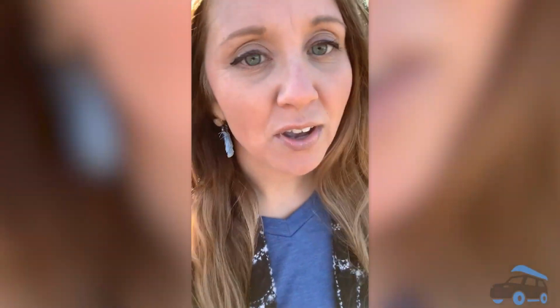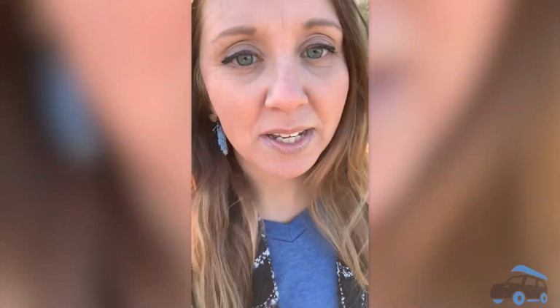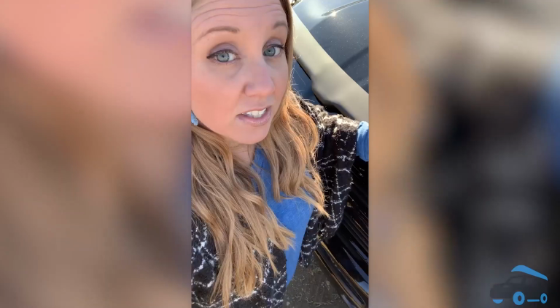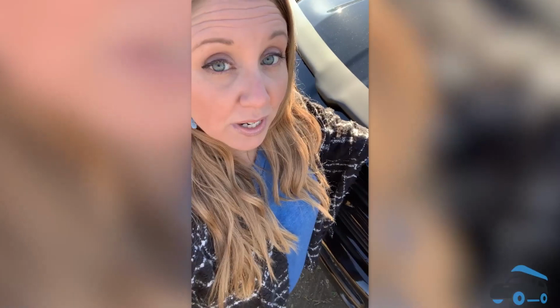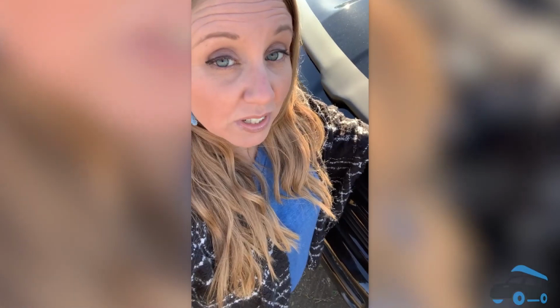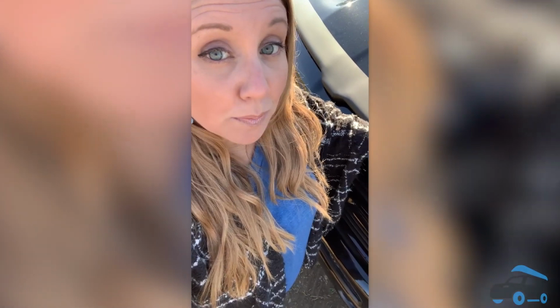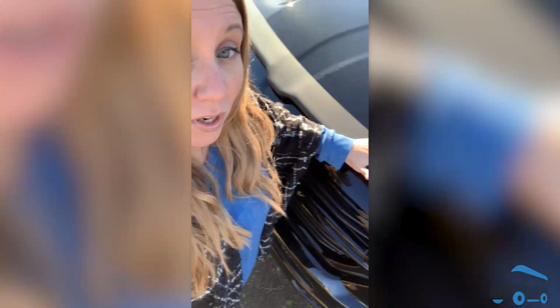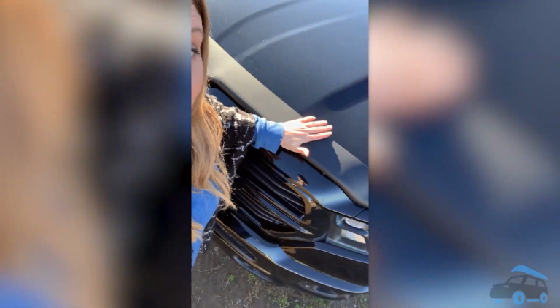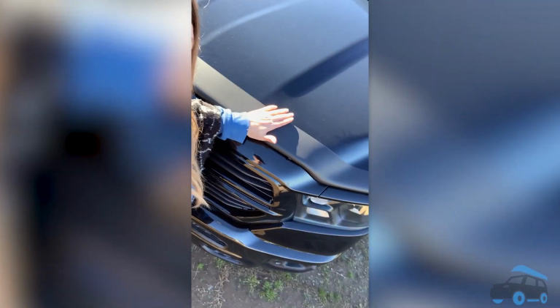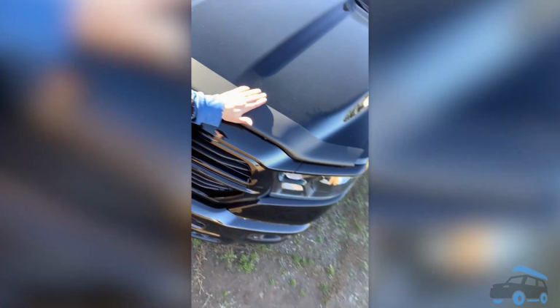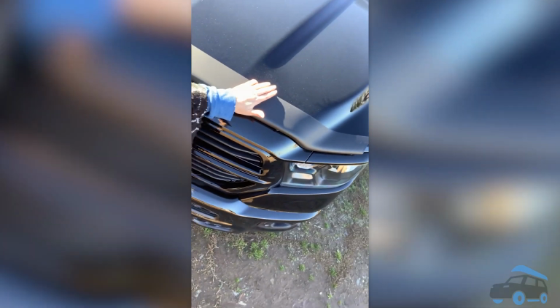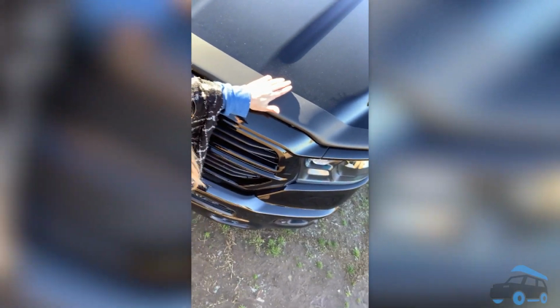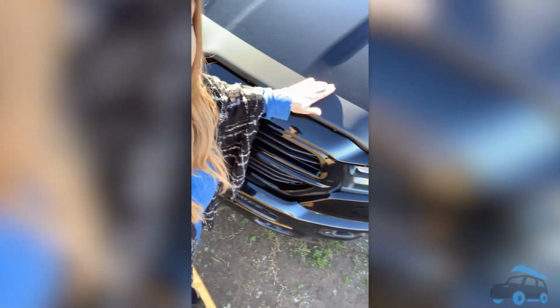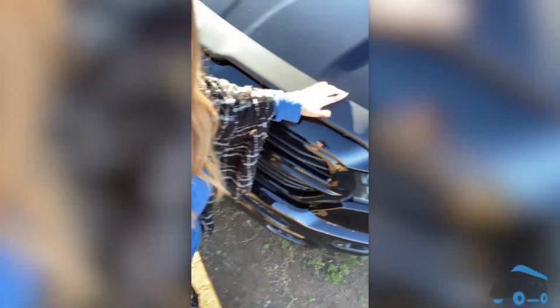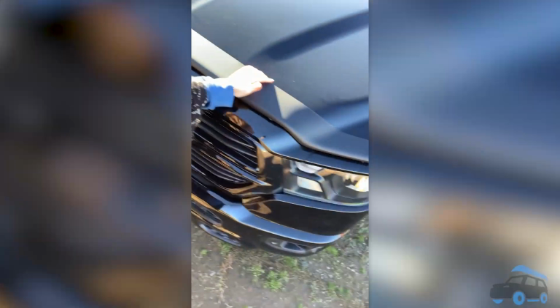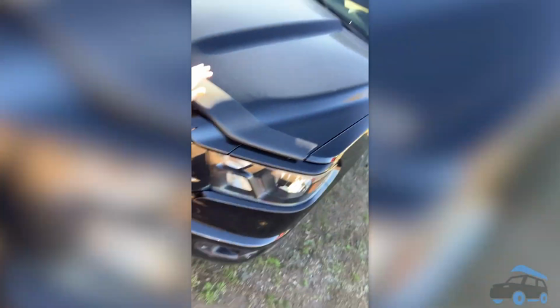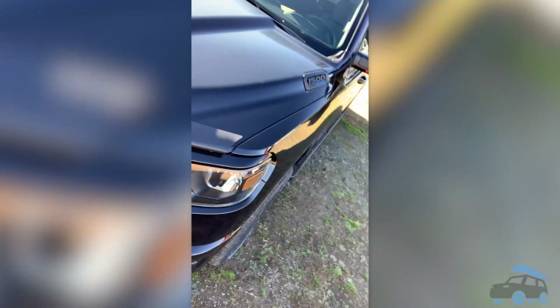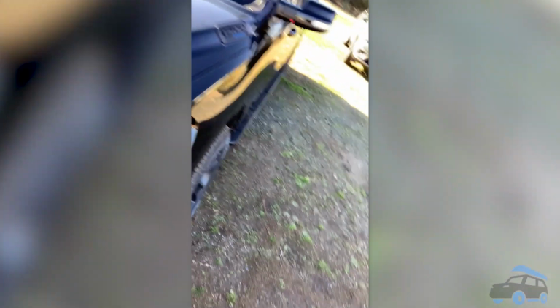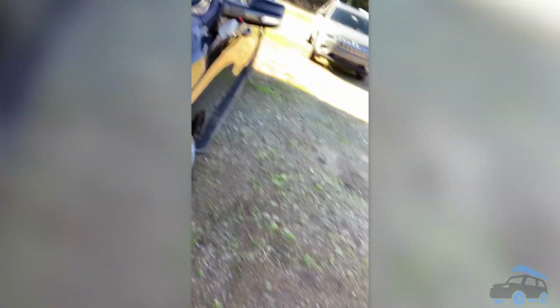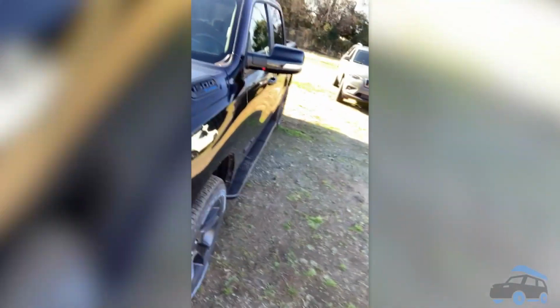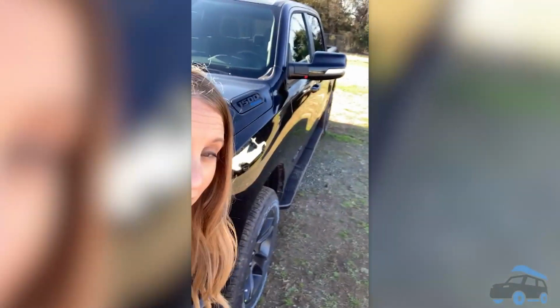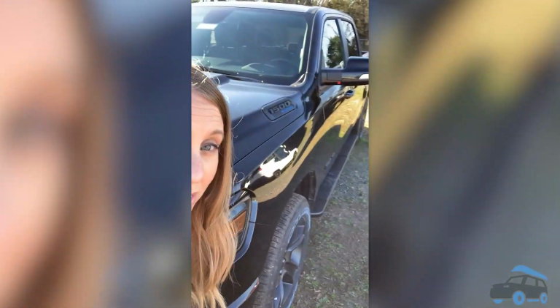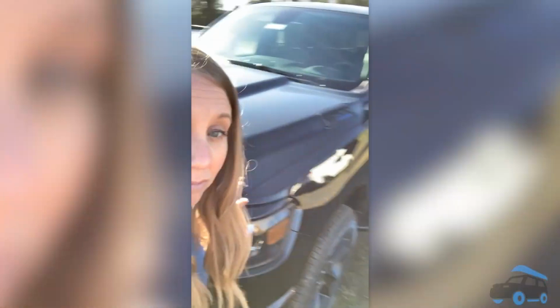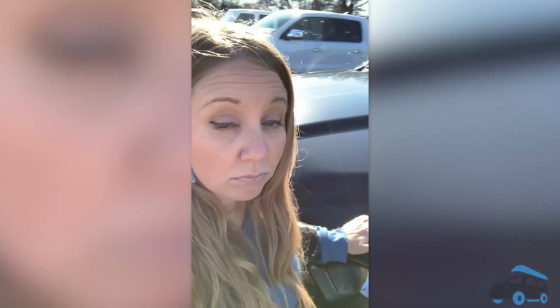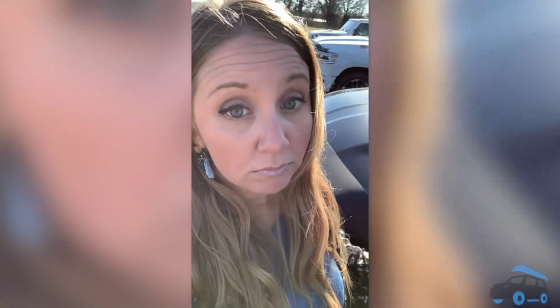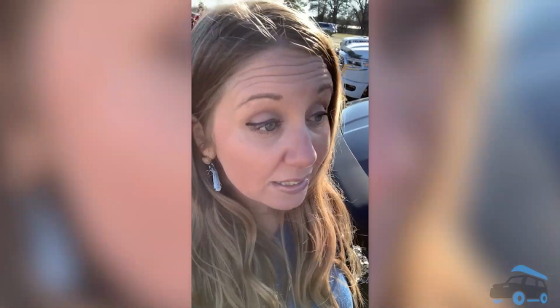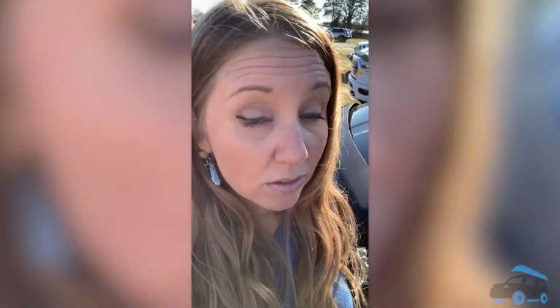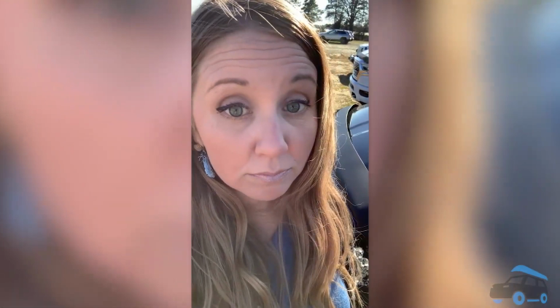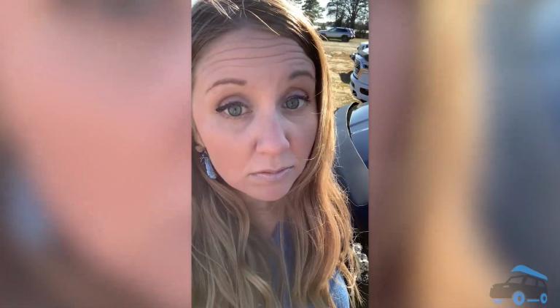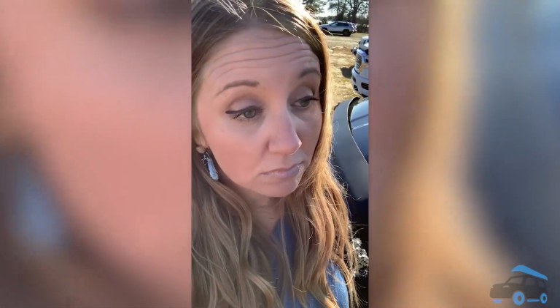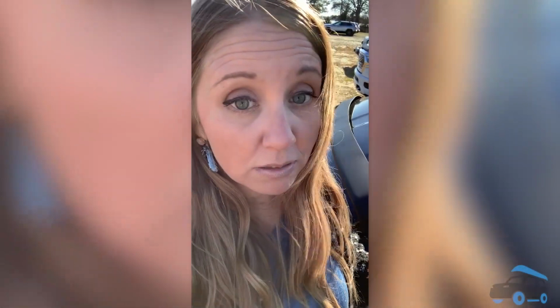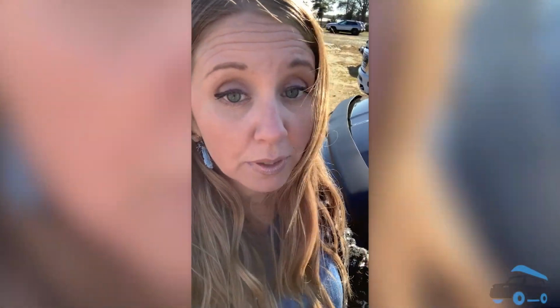If you have the money. This is the Ram 1500 Bighorn Night Edition, which means all black everything — black grille, black rims, black badges, black tires, black steering wheel.